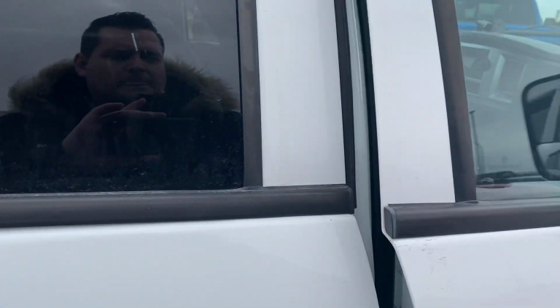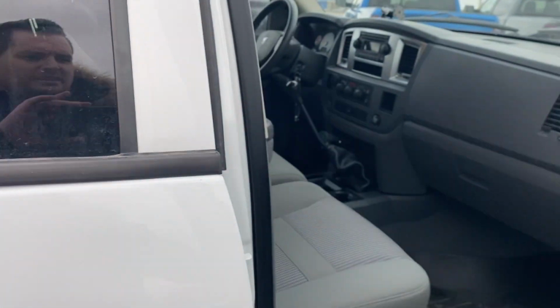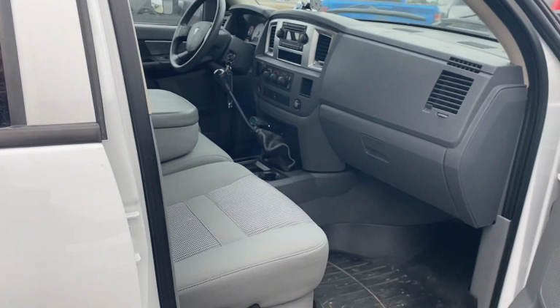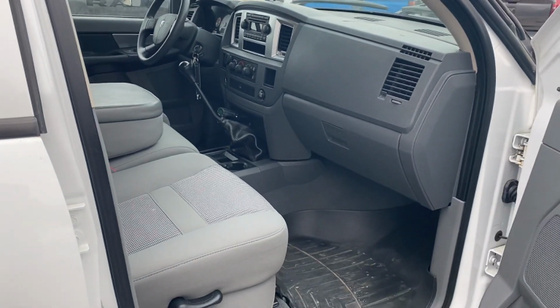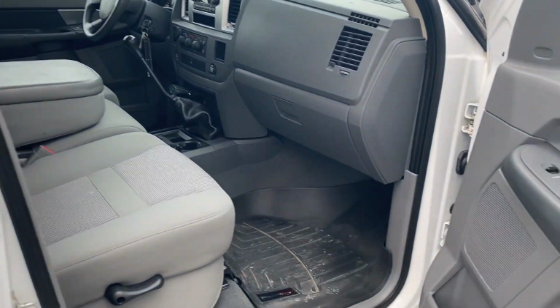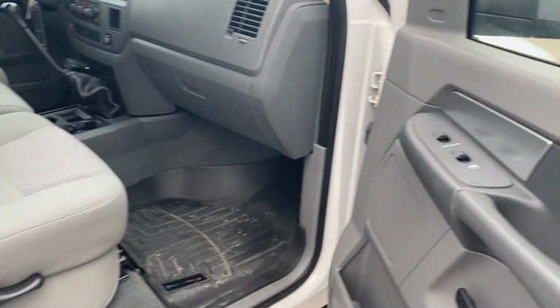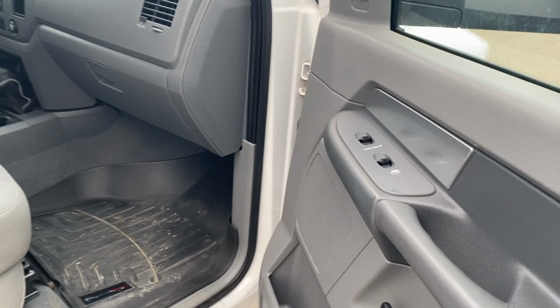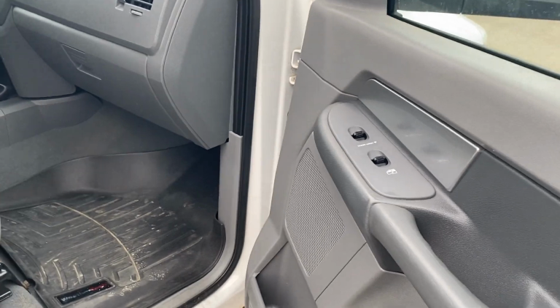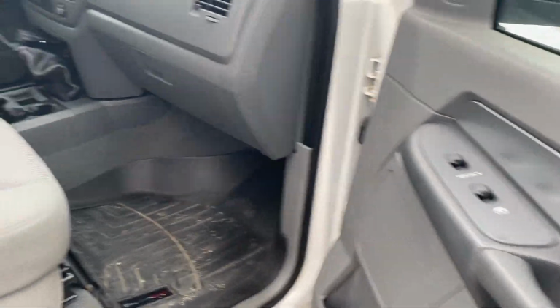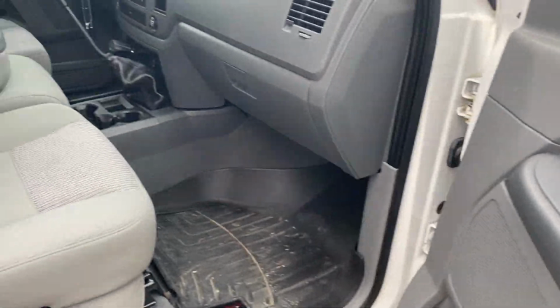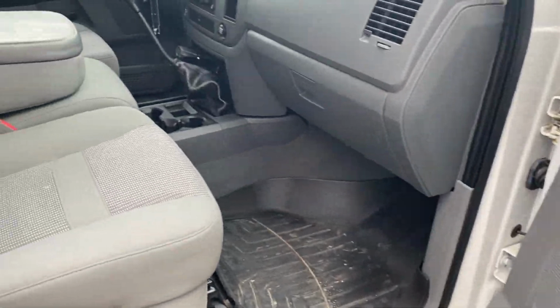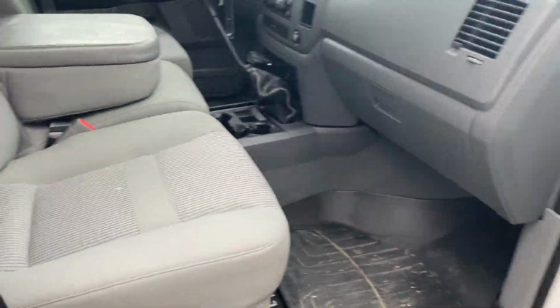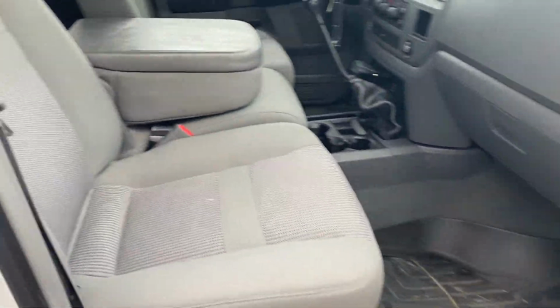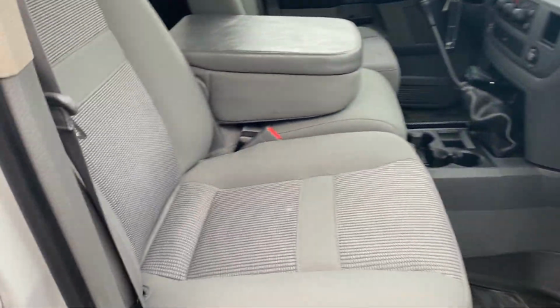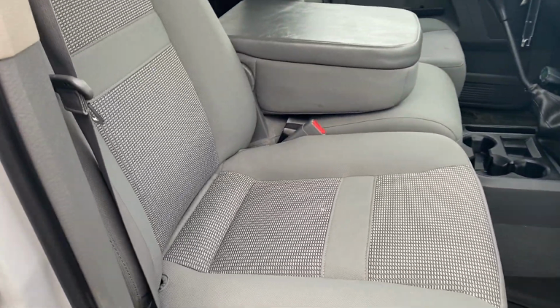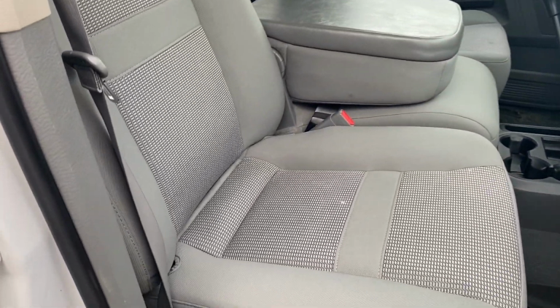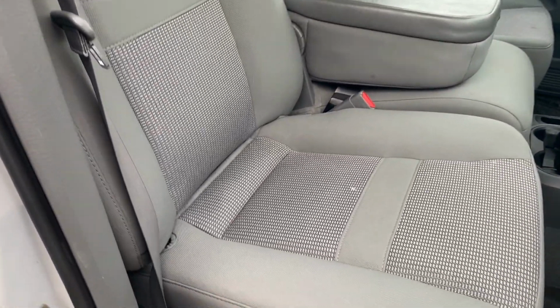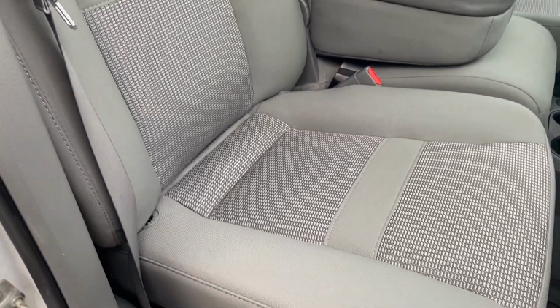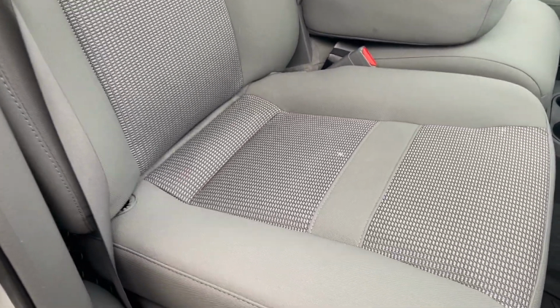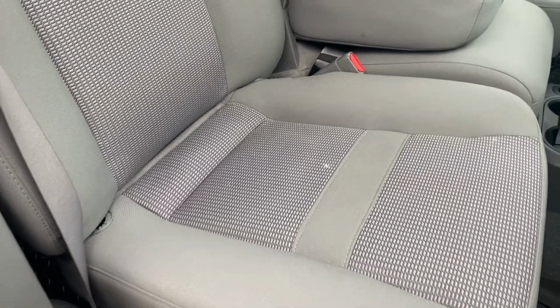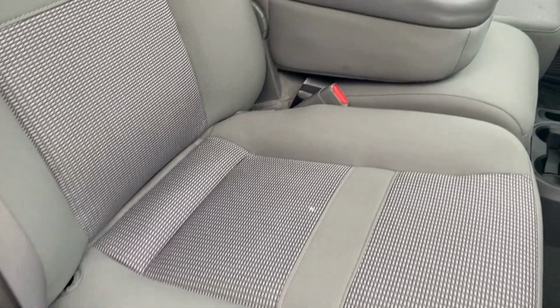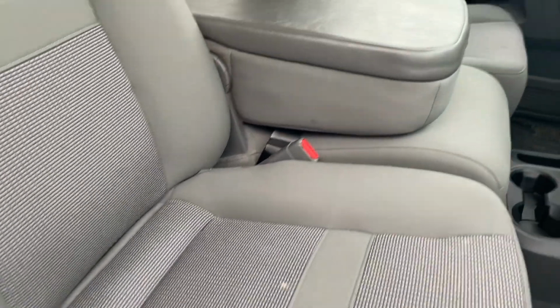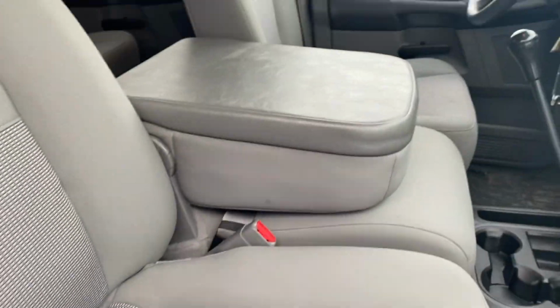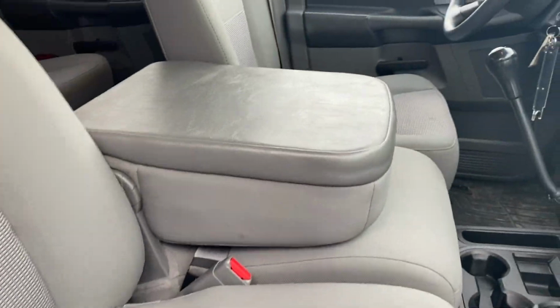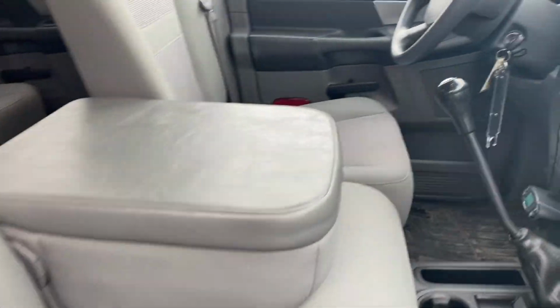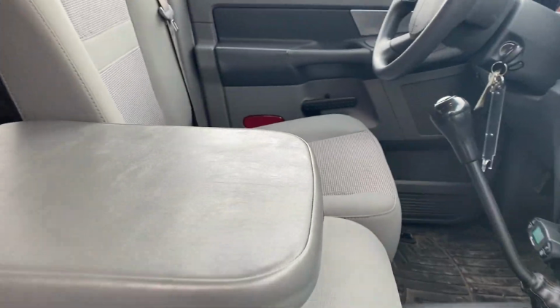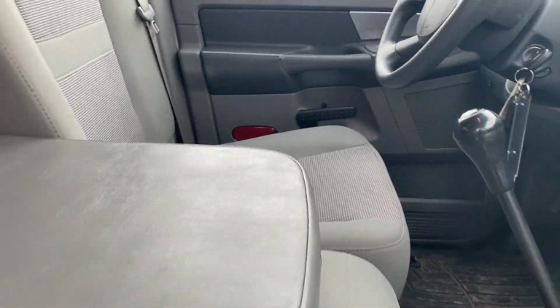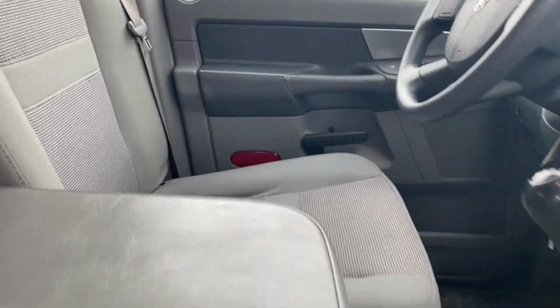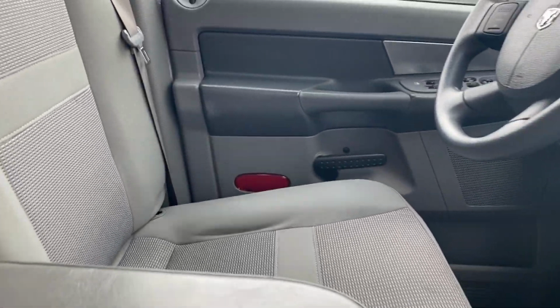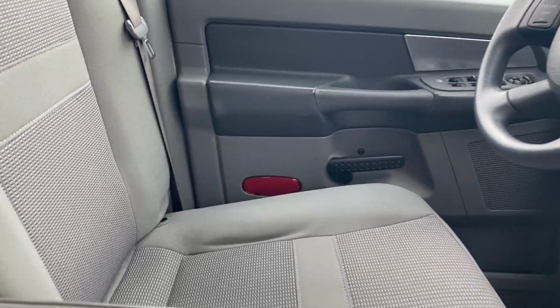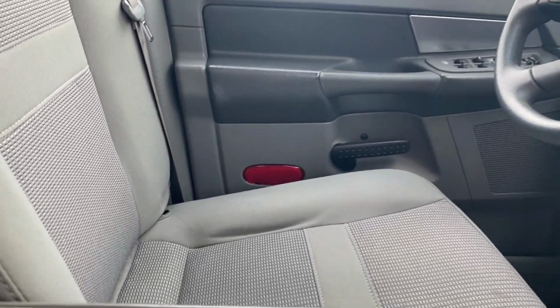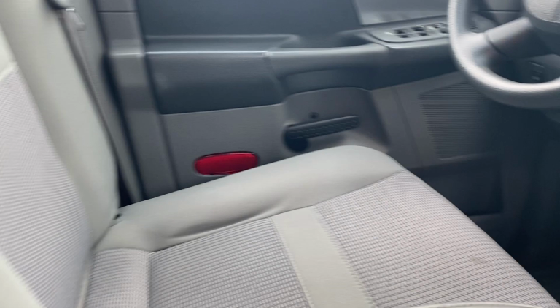Coming to the inside, you've got your grey cloth interior with WeatherTech floor mats. Seats are in excellent shape — no major staining, no wear marks on the side. Same thing on the driver's side as well.